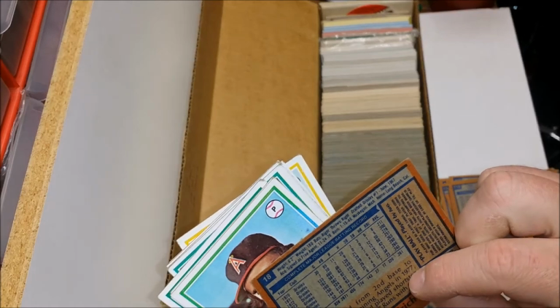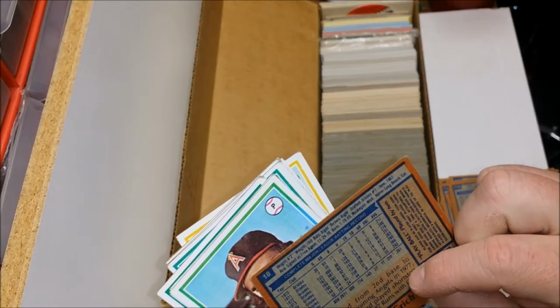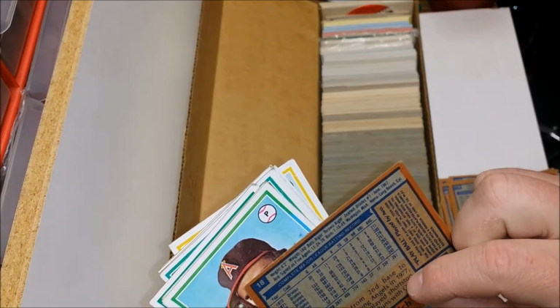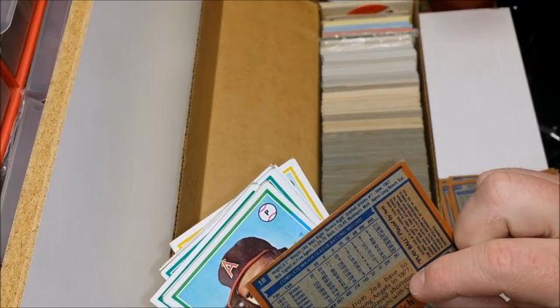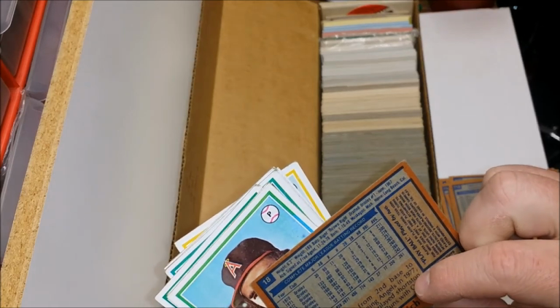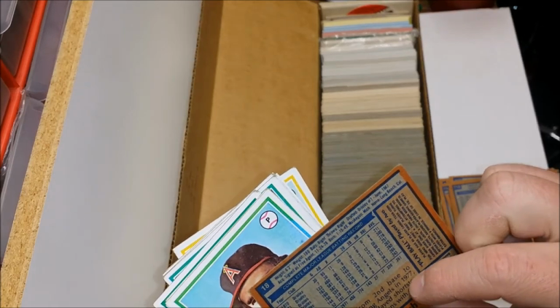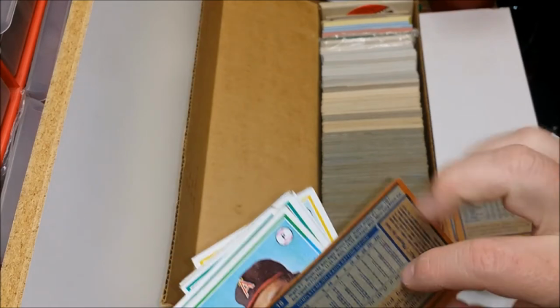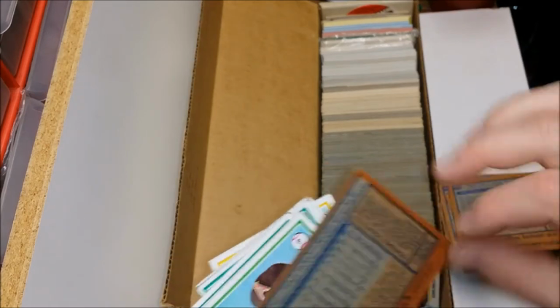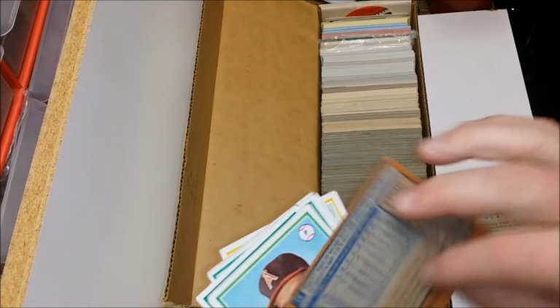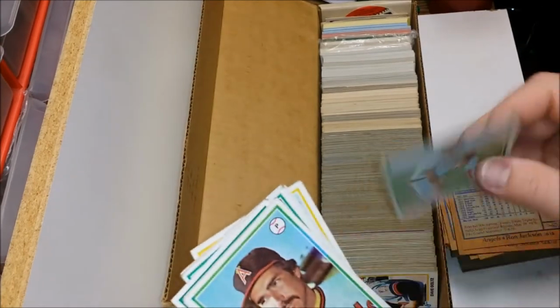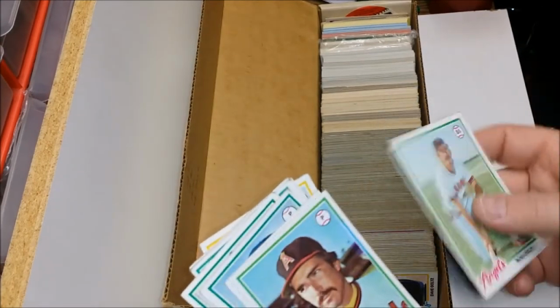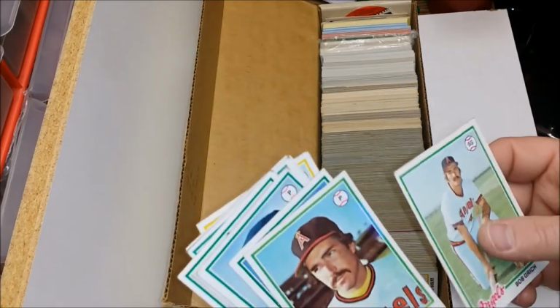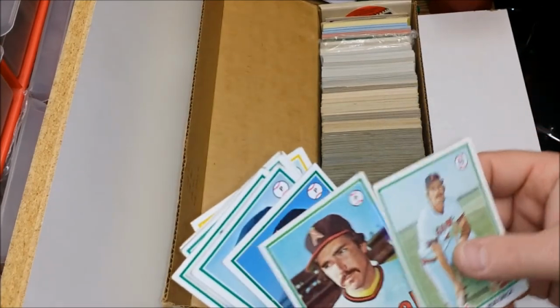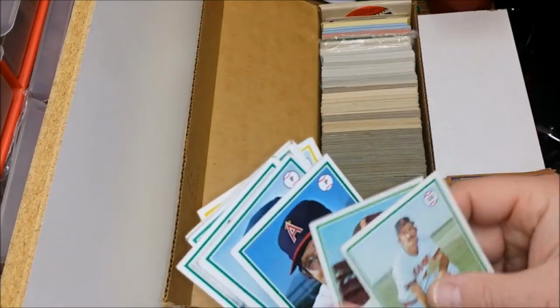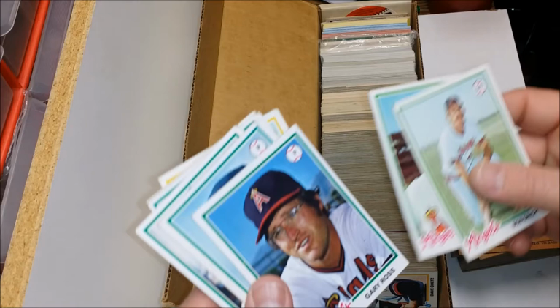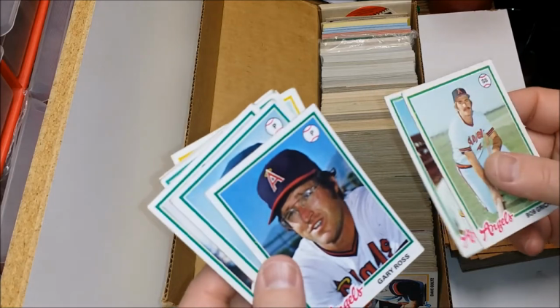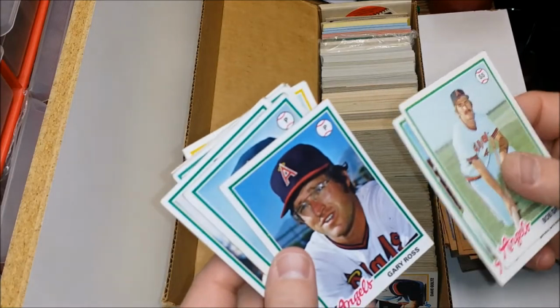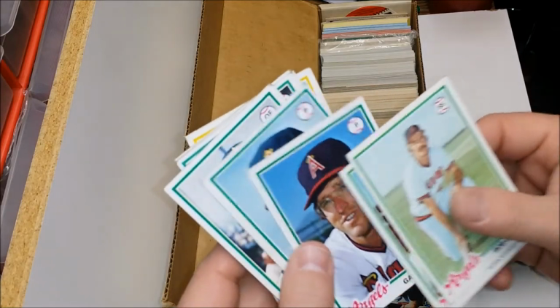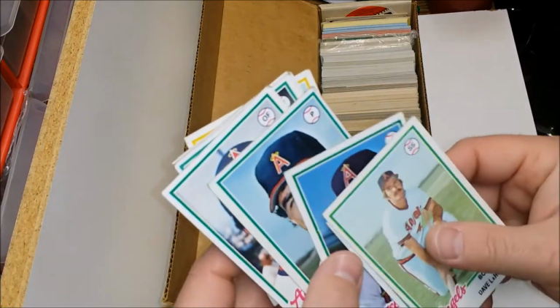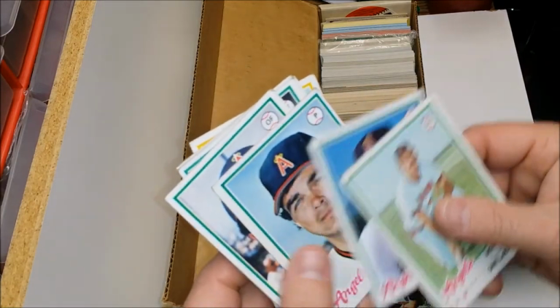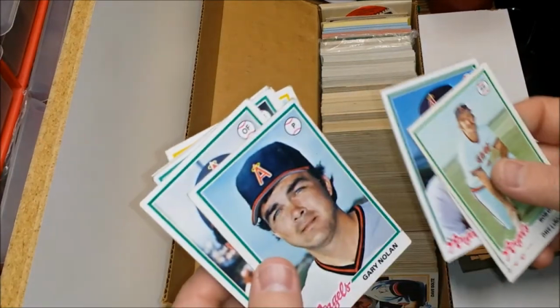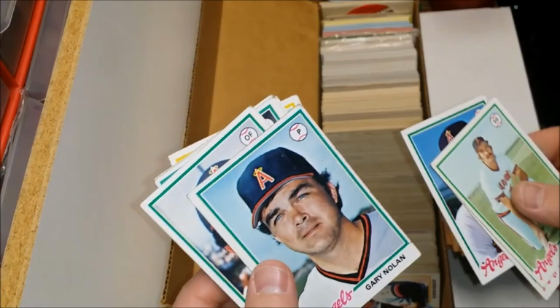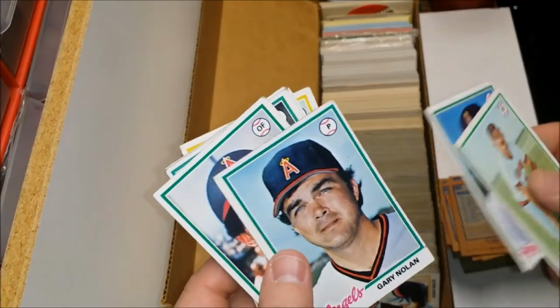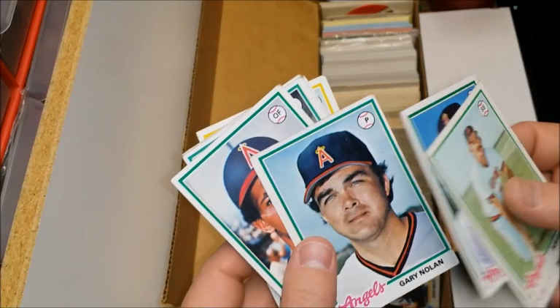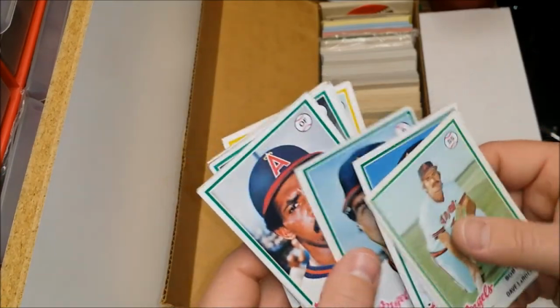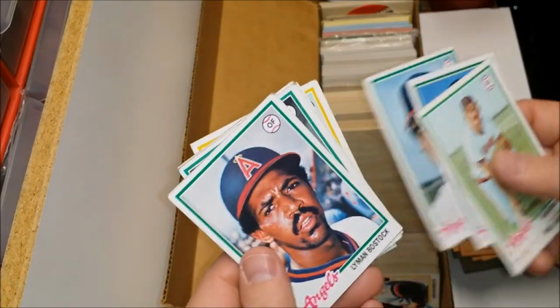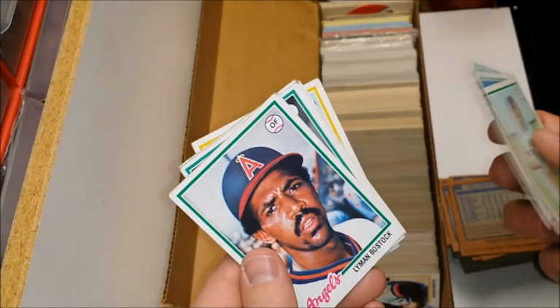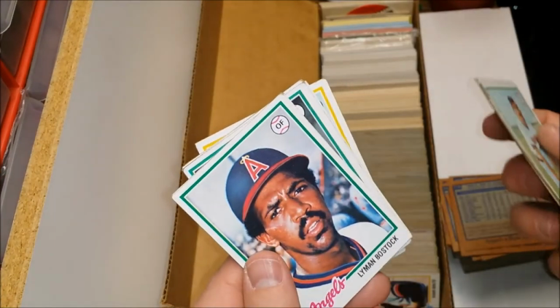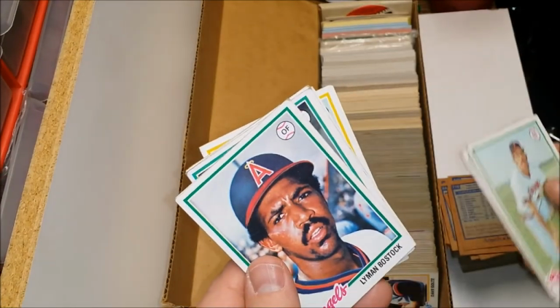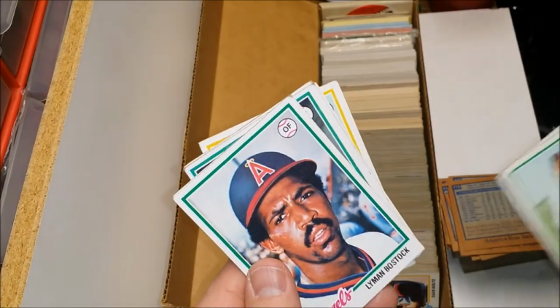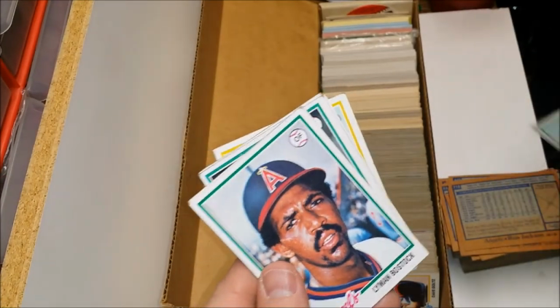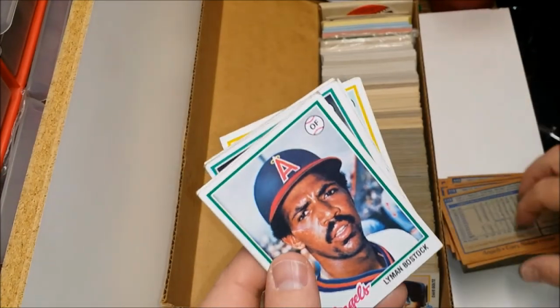Tony Solaita — interesting fact here in case you ever have this question posed to you, which is about a one-in-infinity chance: Tony Solaita was the first player ever to hit three home runs in a game at Anaheim Stadium. He was playing with the Royals at the time, so before he was even an Angel. September 7th, 1975 — all three went over the centerfield fence. No cheapies for Tony.